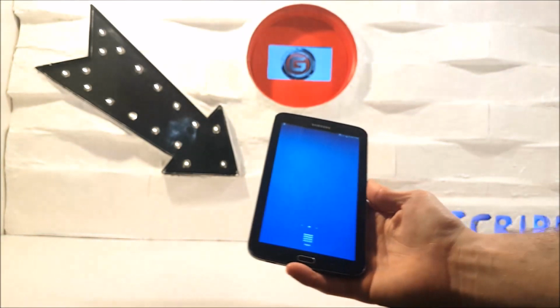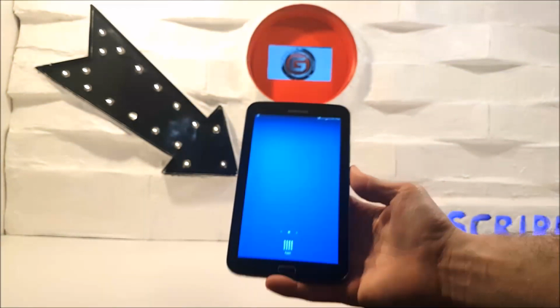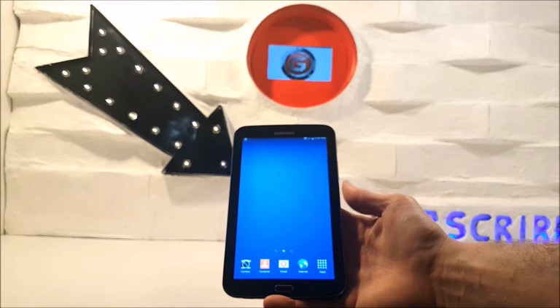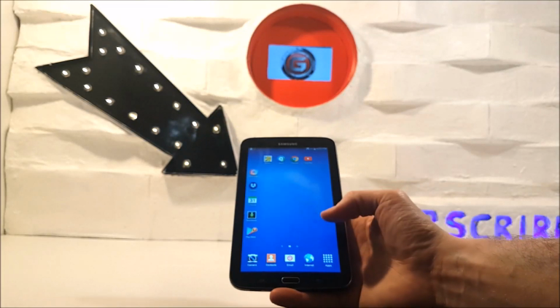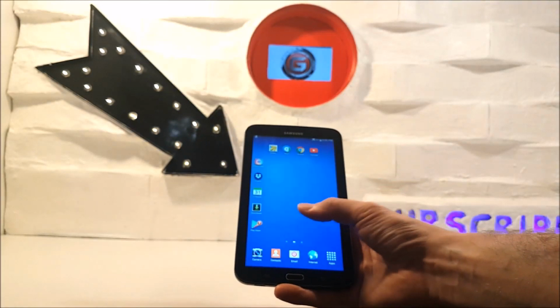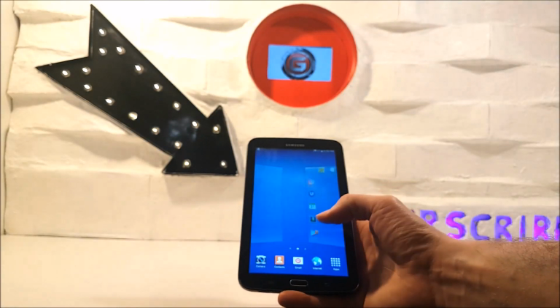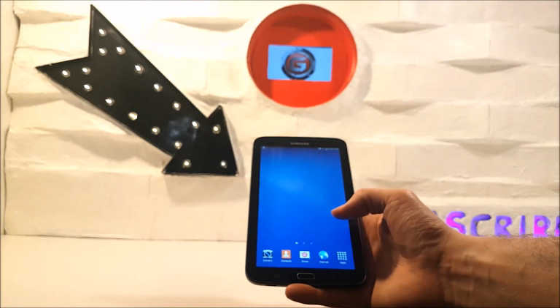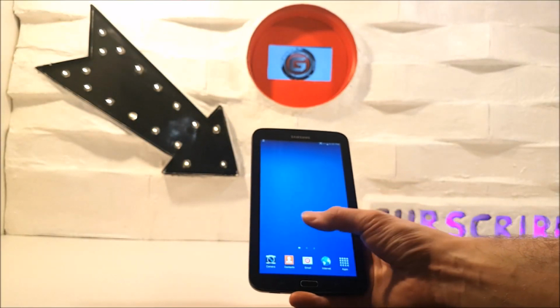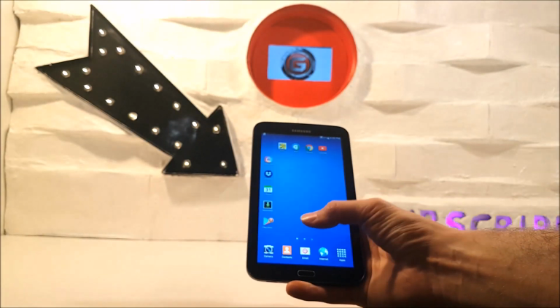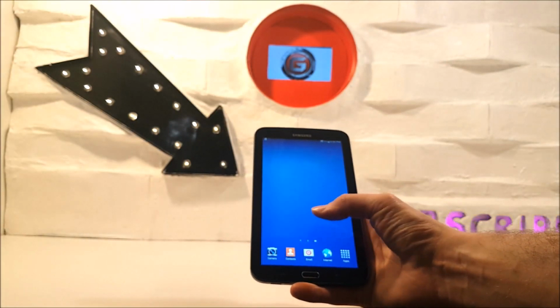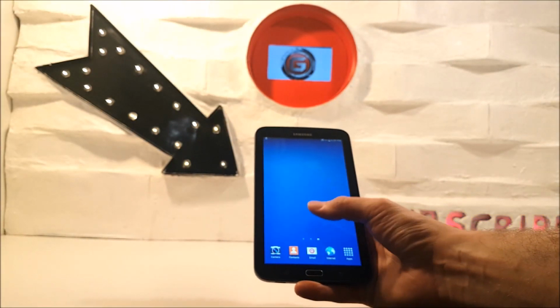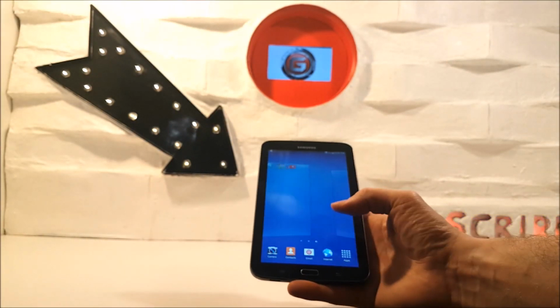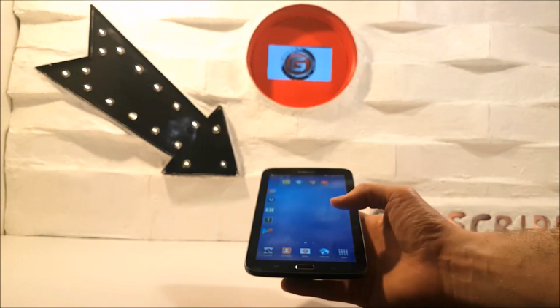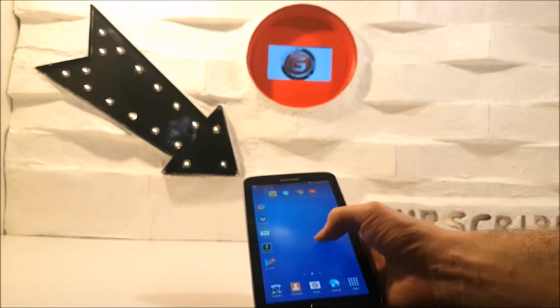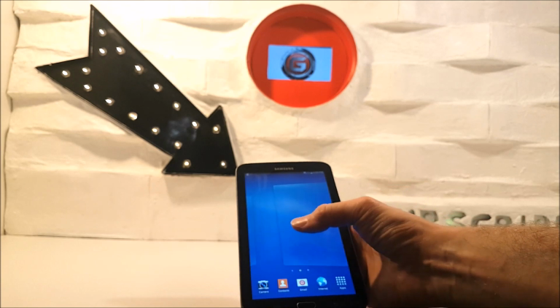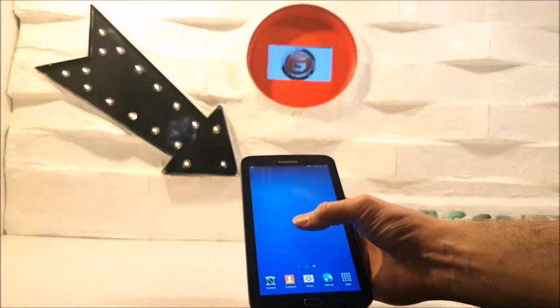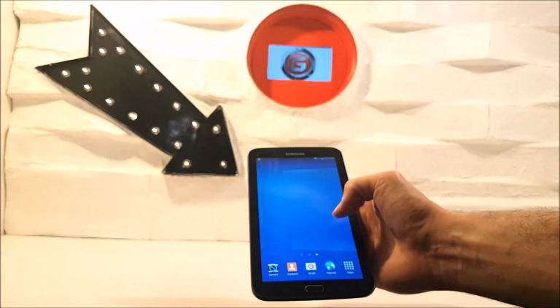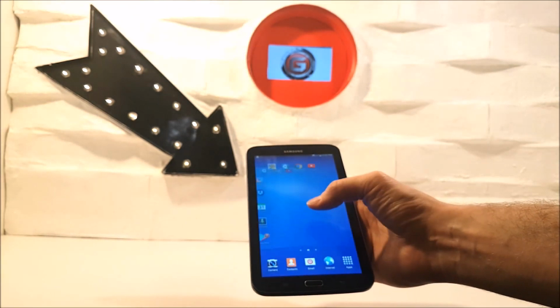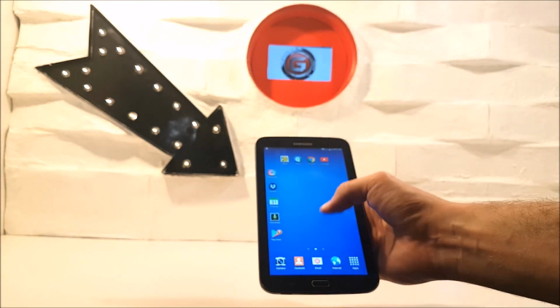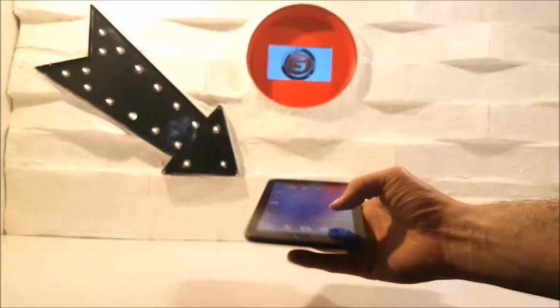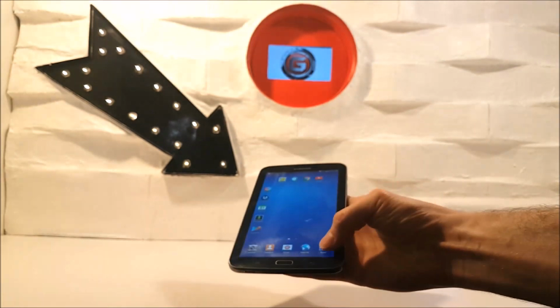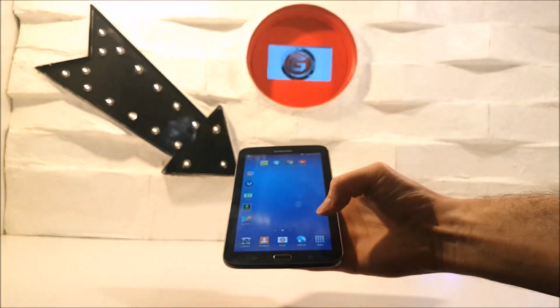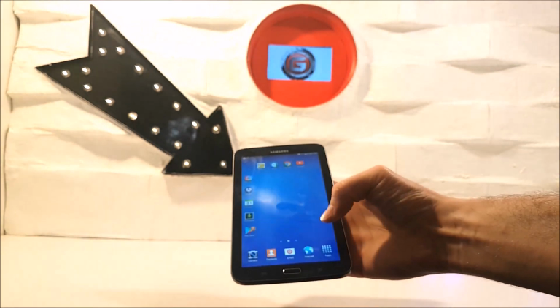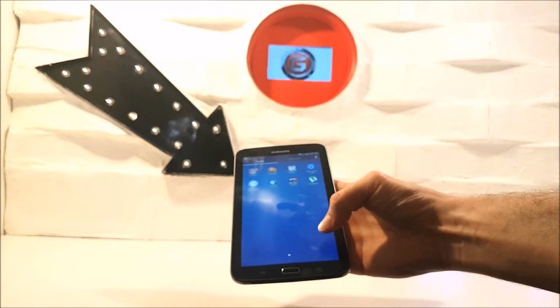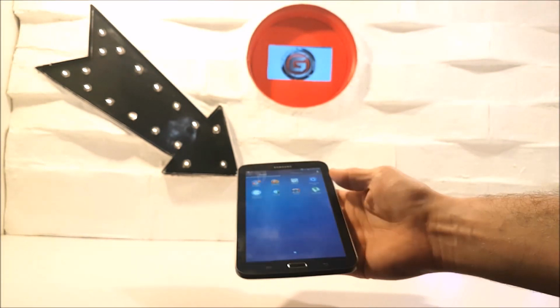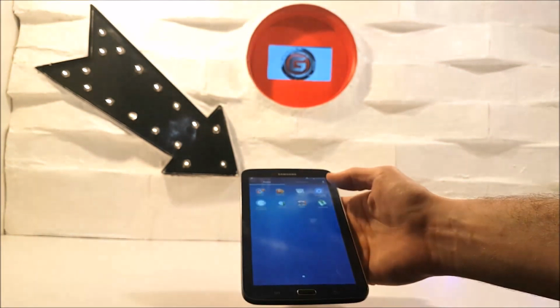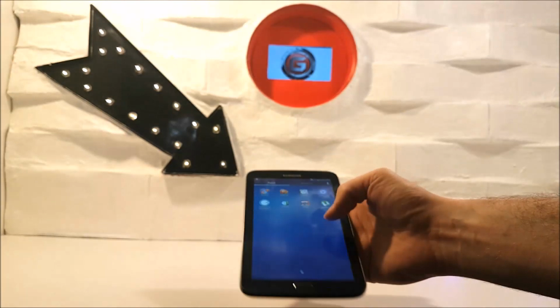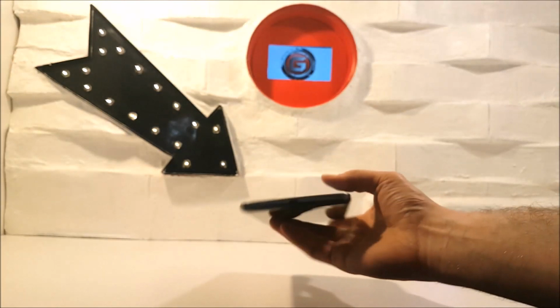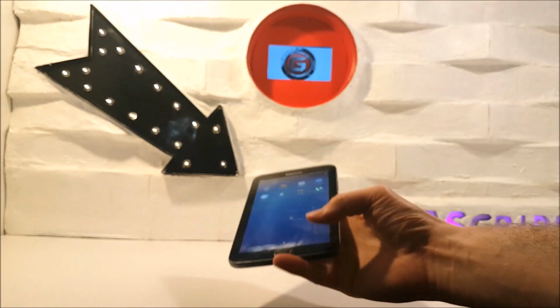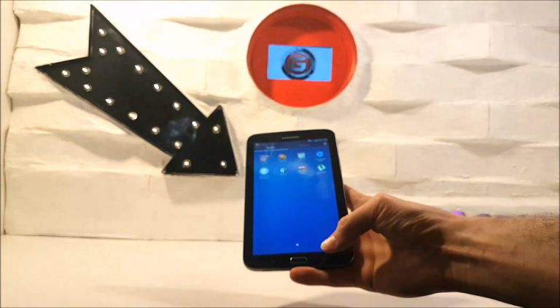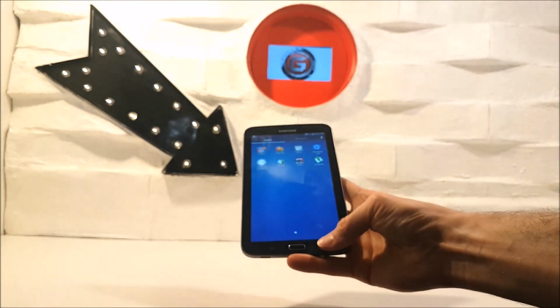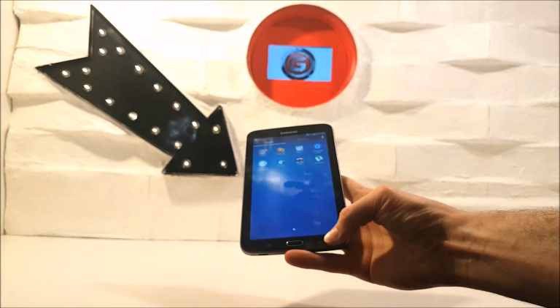As you can see here, the screen works. Now what you've got to remember is that this is a Samsung Galaxy Tab 3. This reset process should work on other Android devices, but this reset mainly works for this particular Samsung tablet.